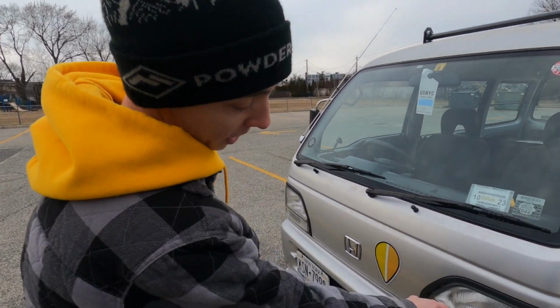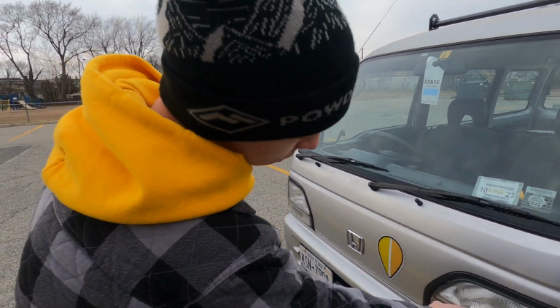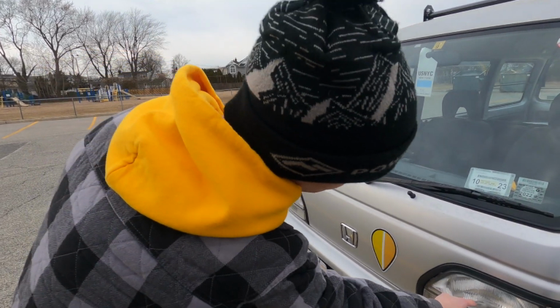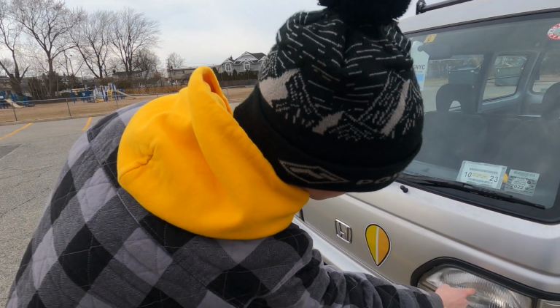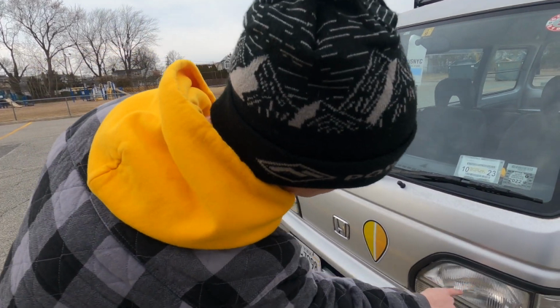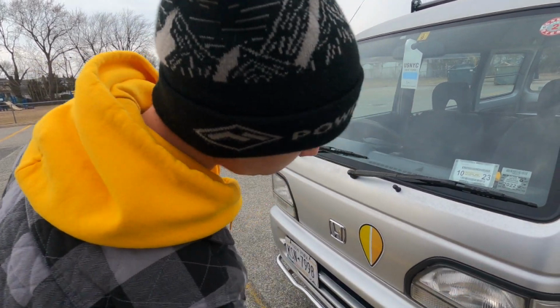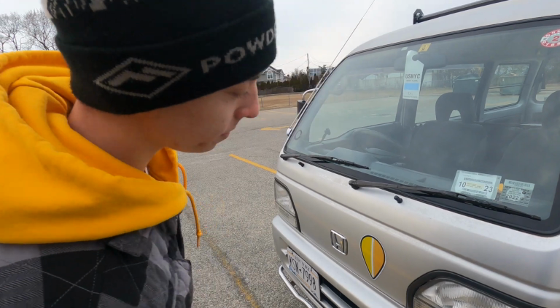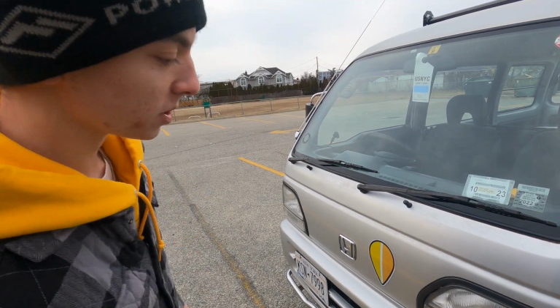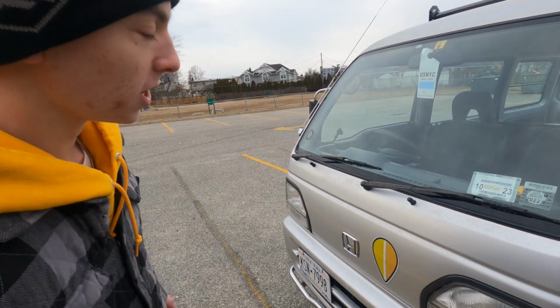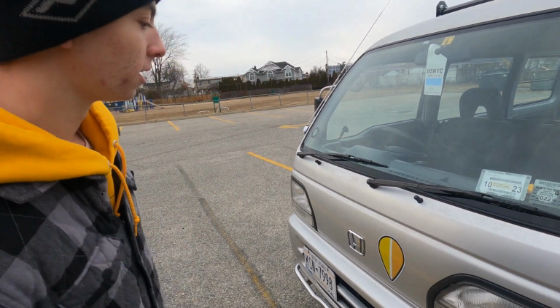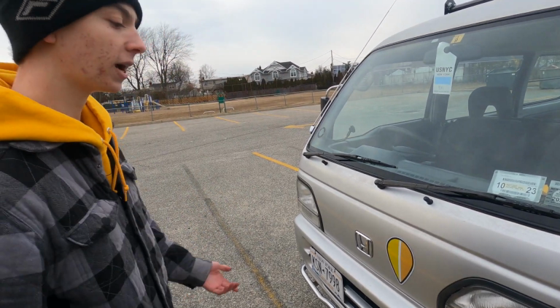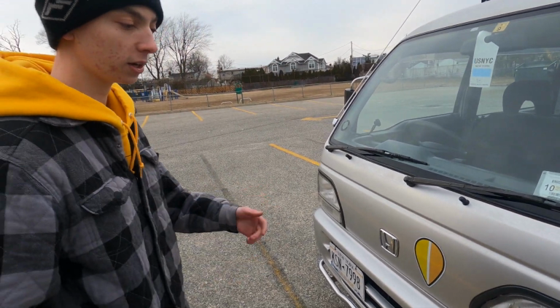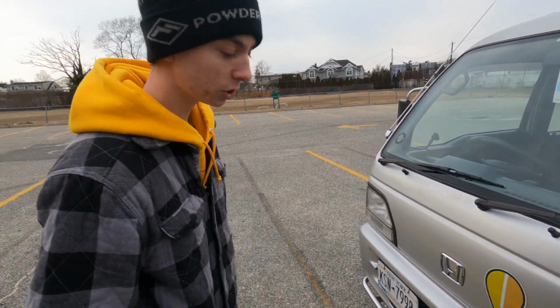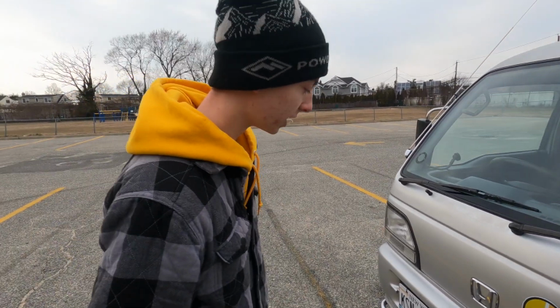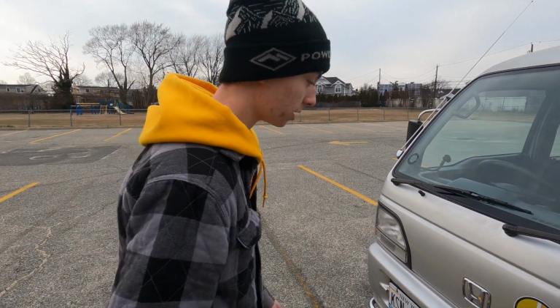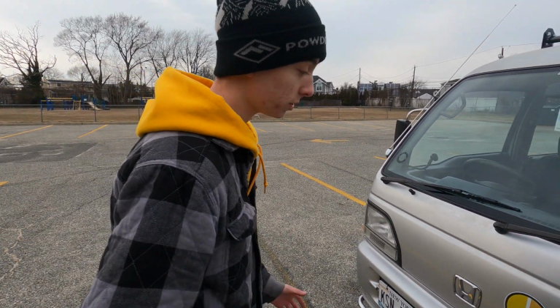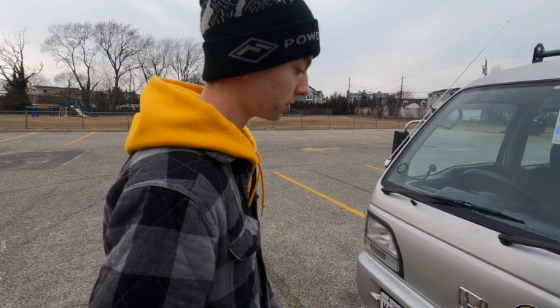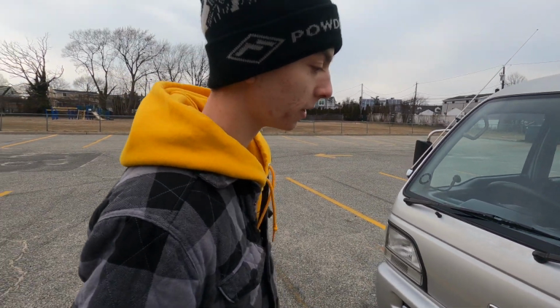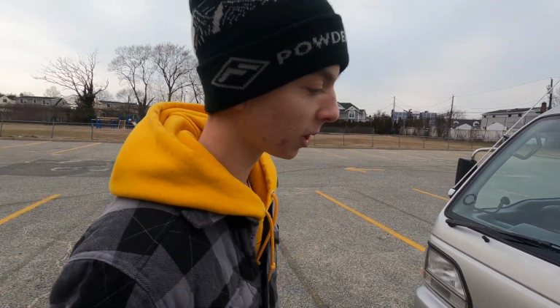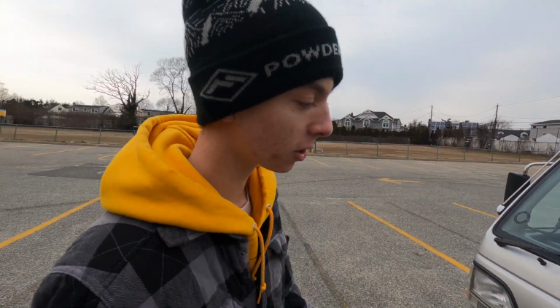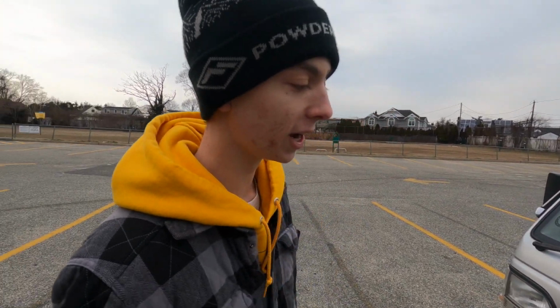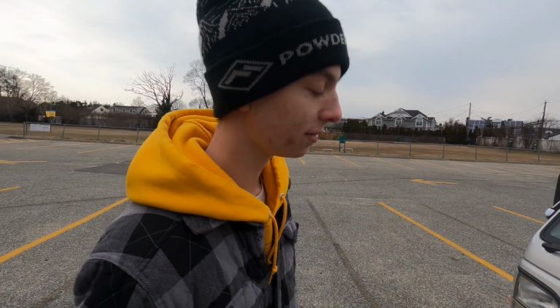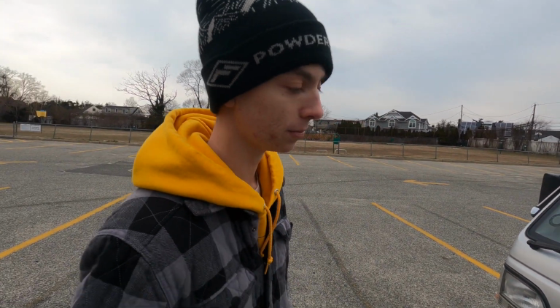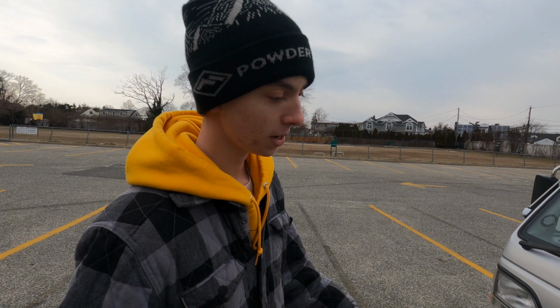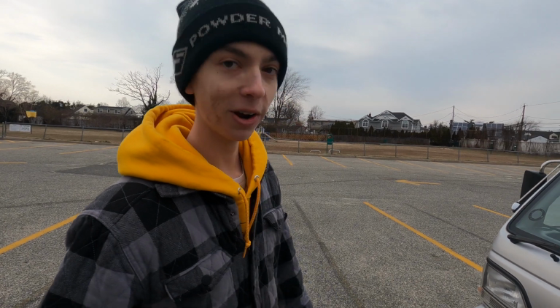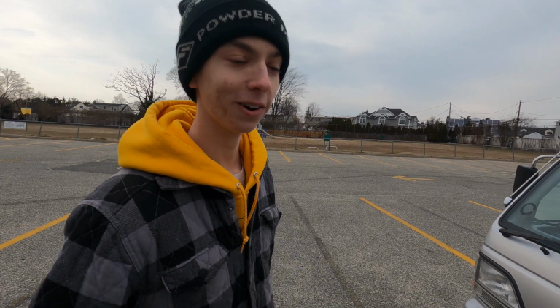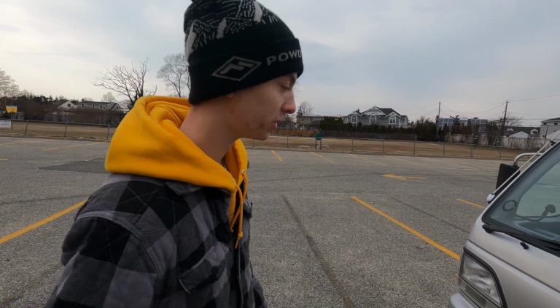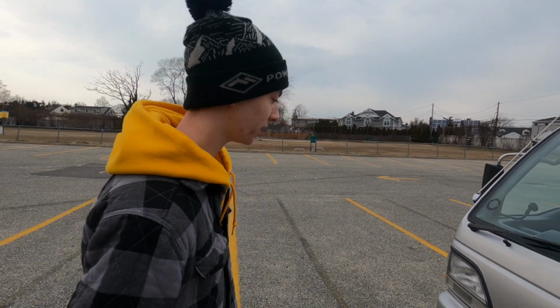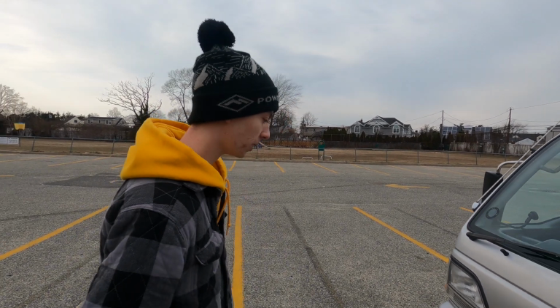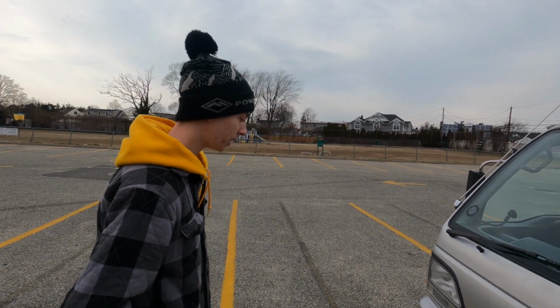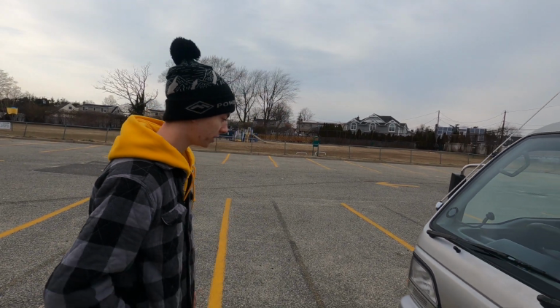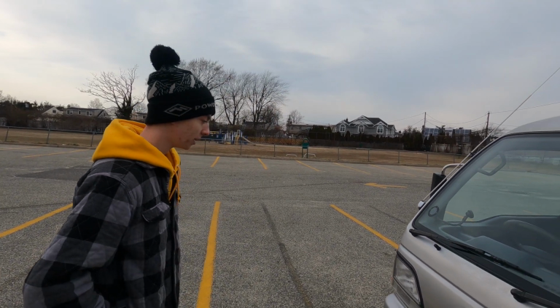I also retrofitted some LED bulbs up here that I can show you guys later. These are probably the brightest car that I have, even brighter than our new Civic. It's pretty crazy.